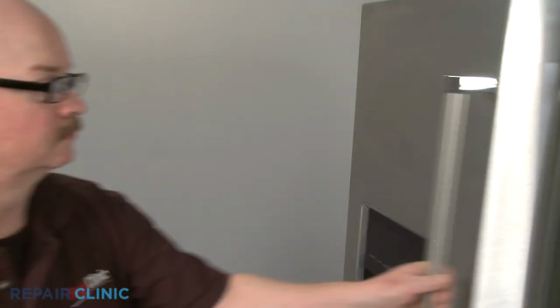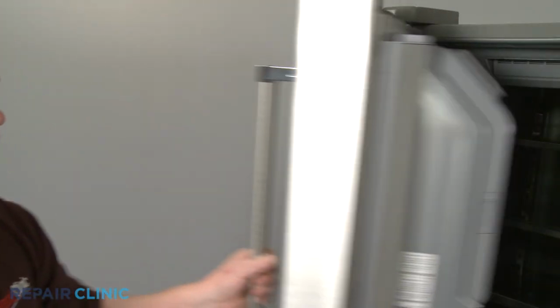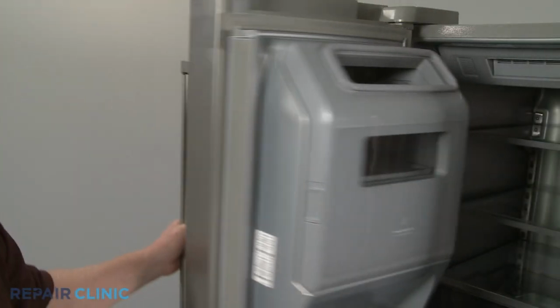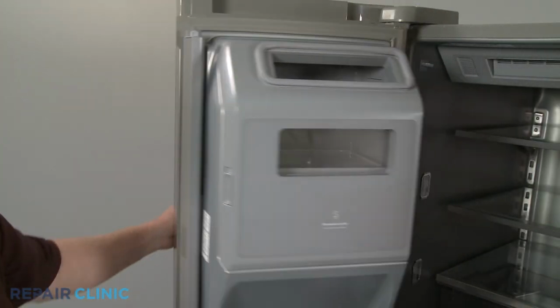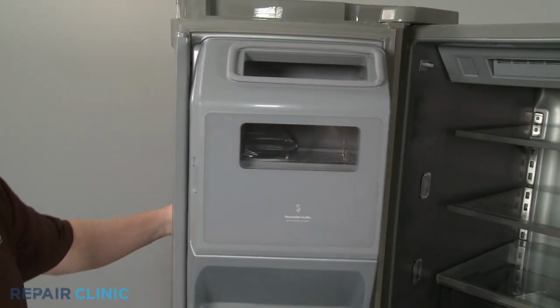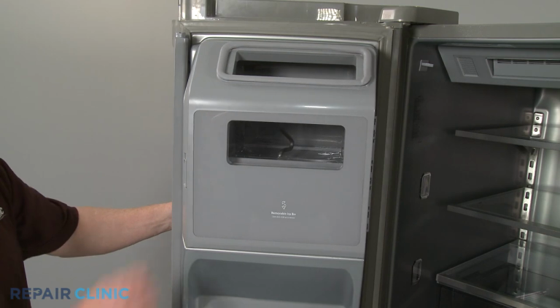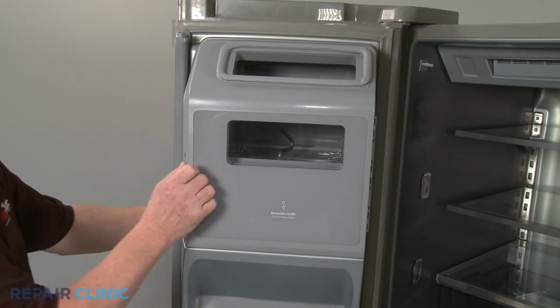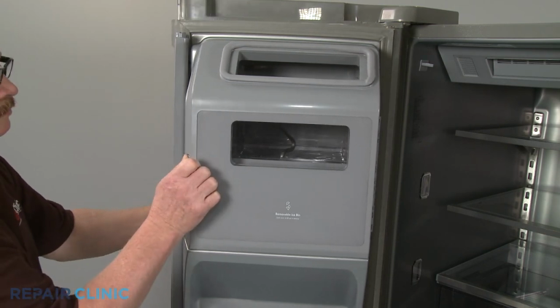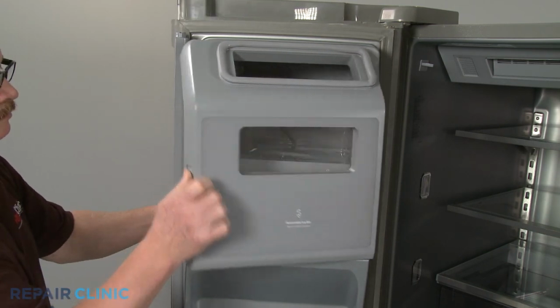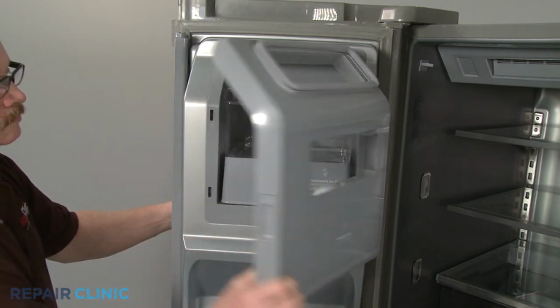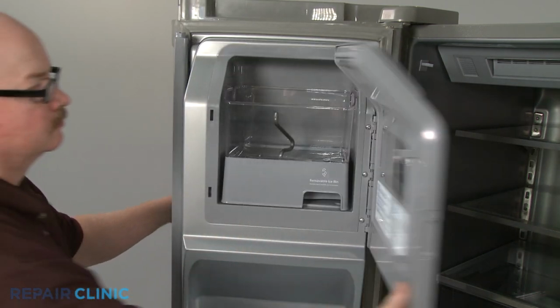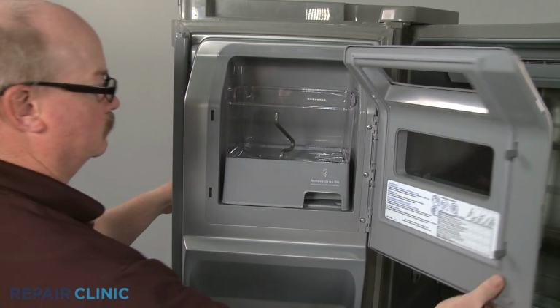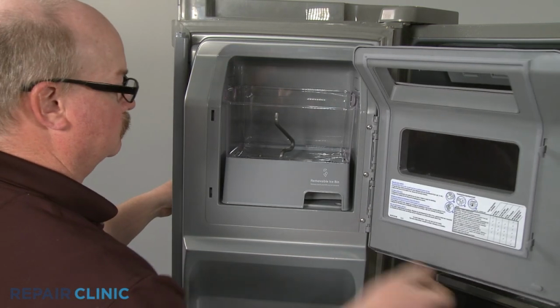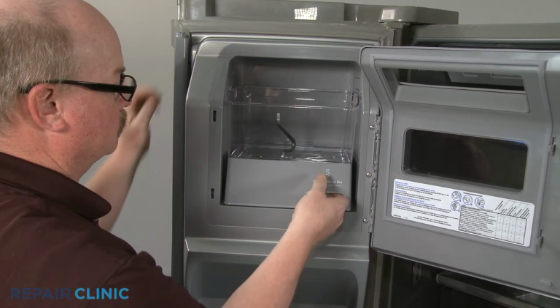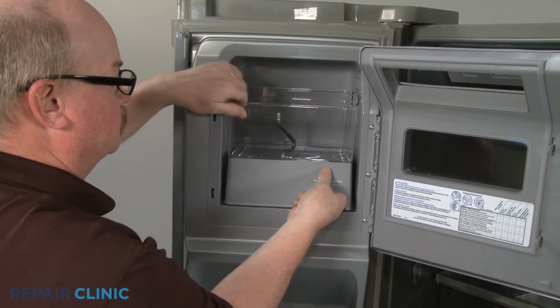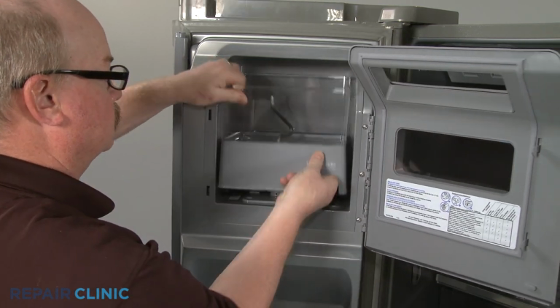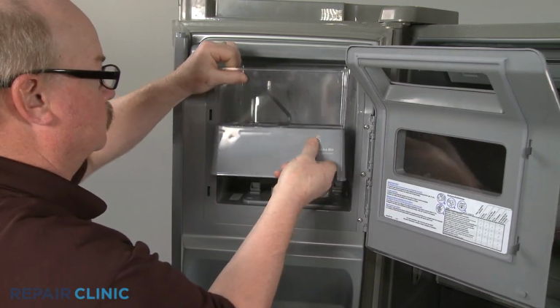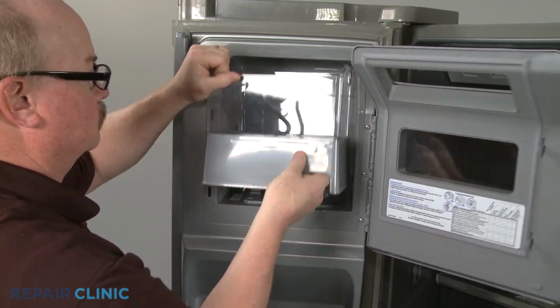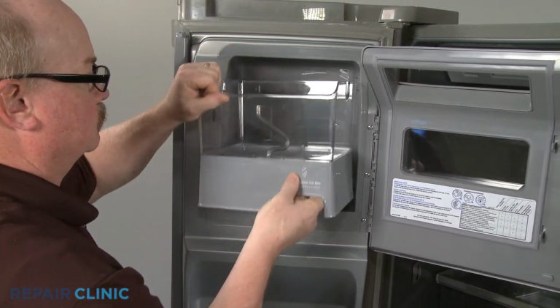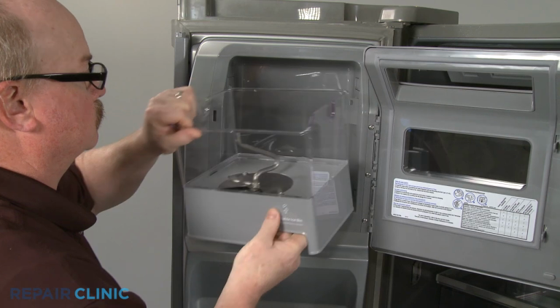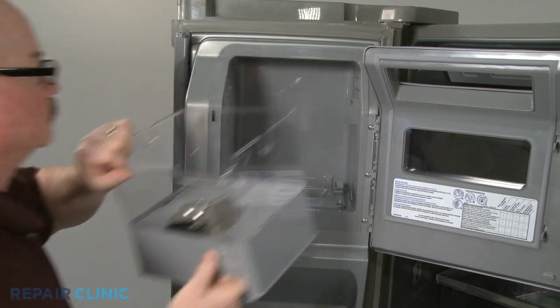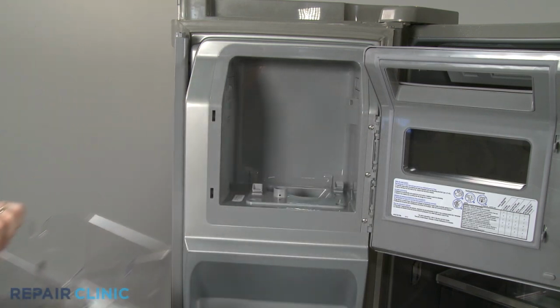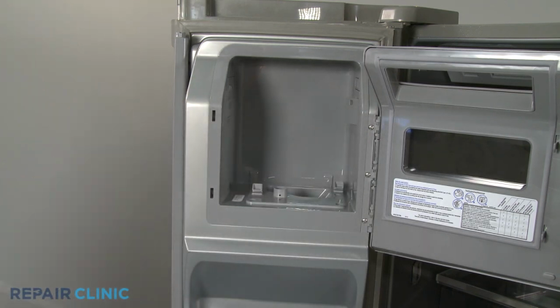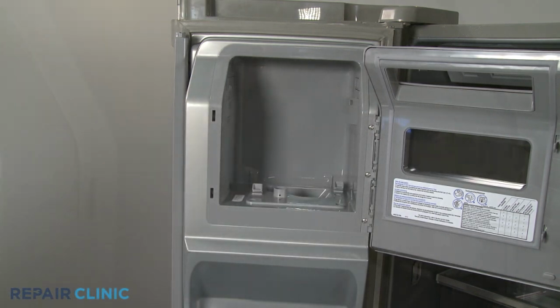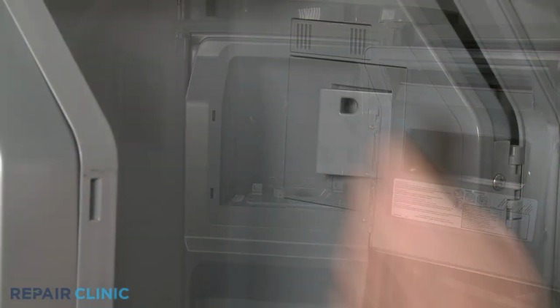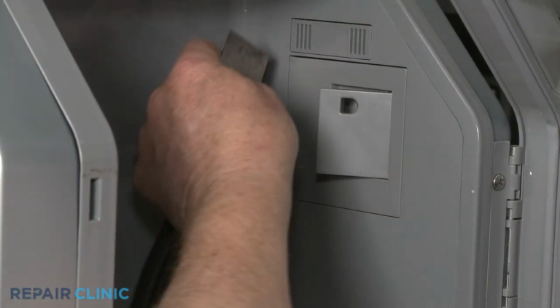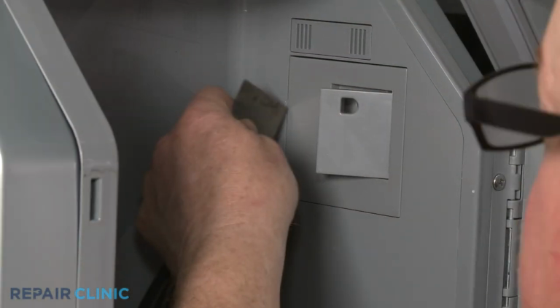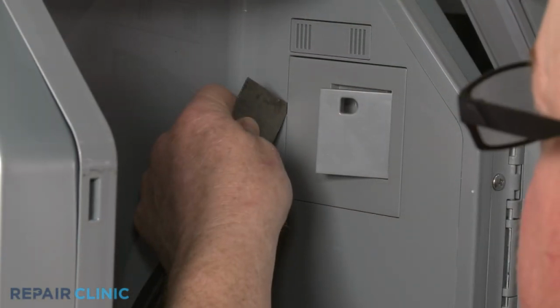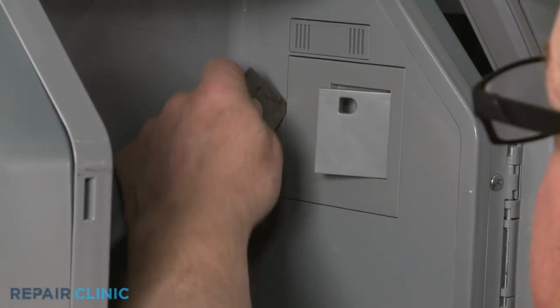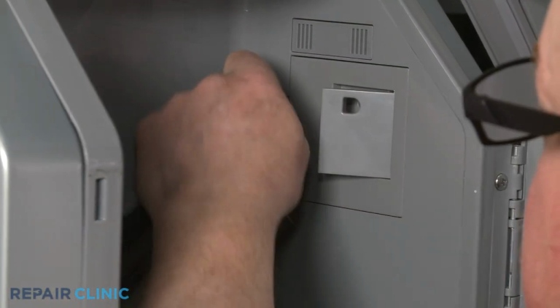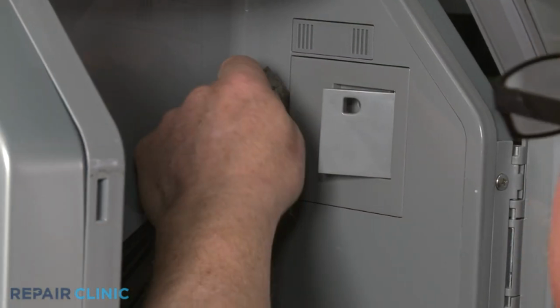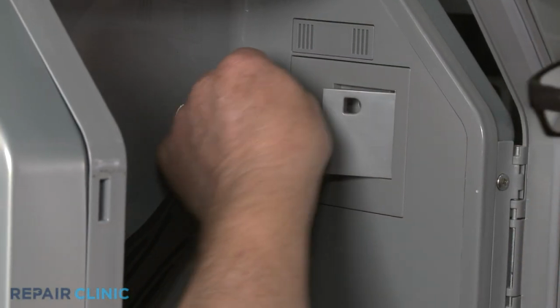Open the ice bin door and pull the latch to uninstall the ice bin. Use a putty knife to depress the upper tab to release the emitter board housing.